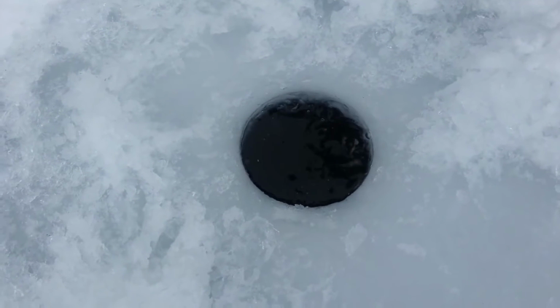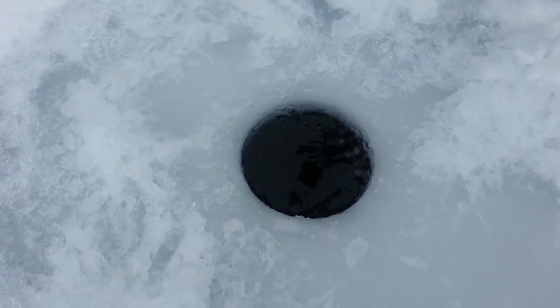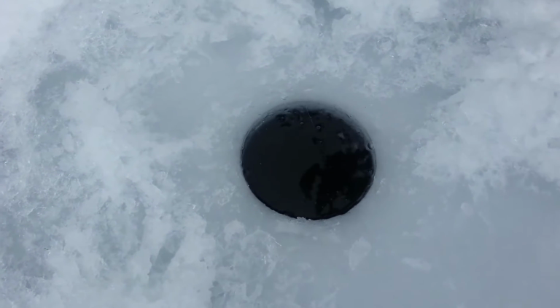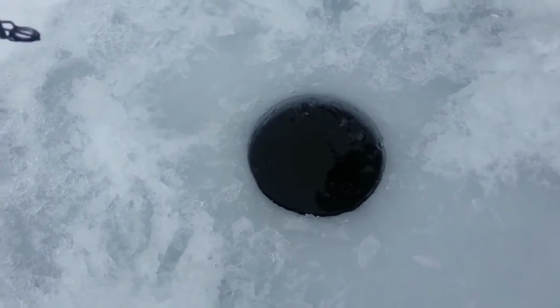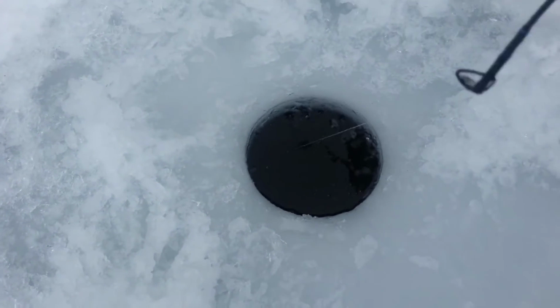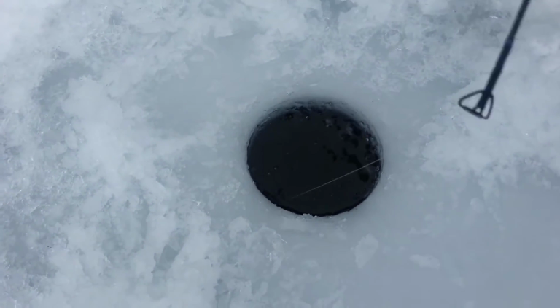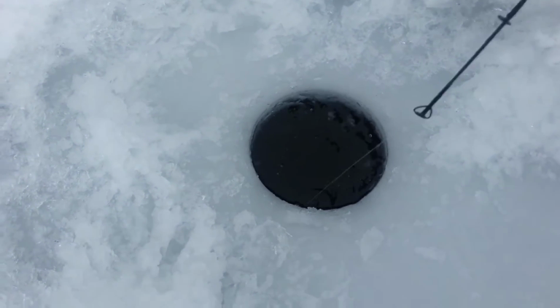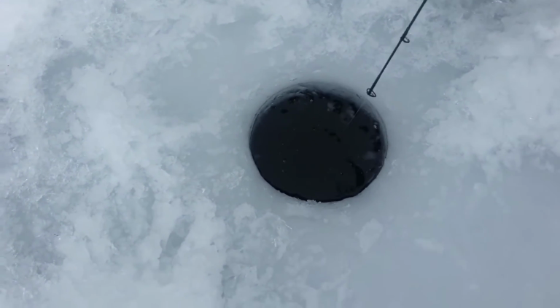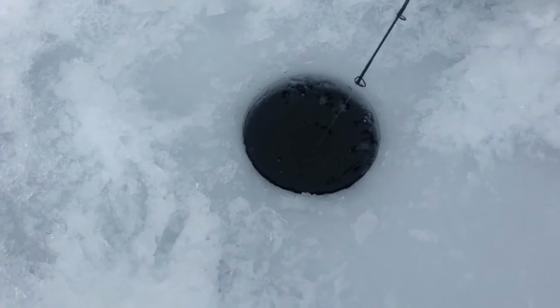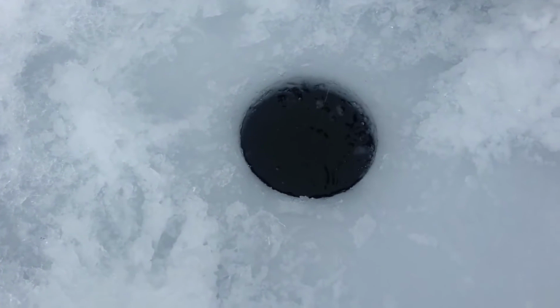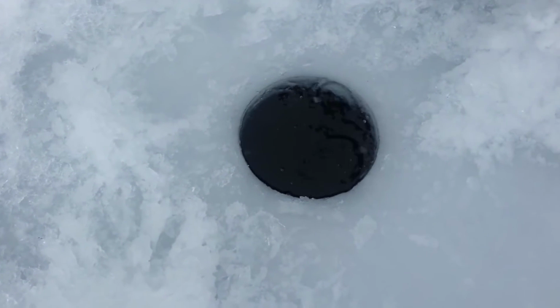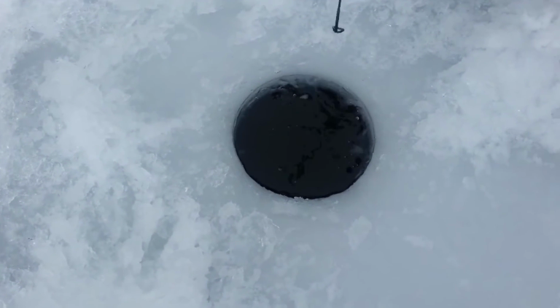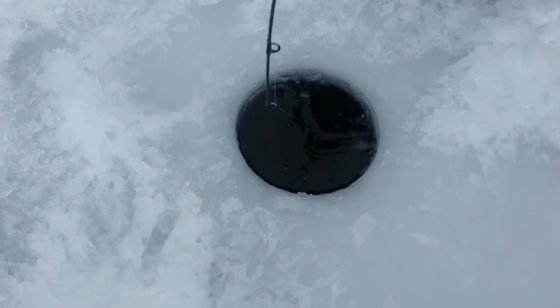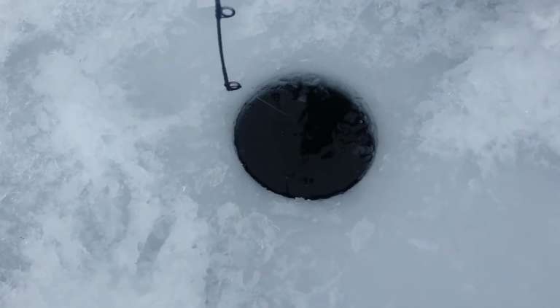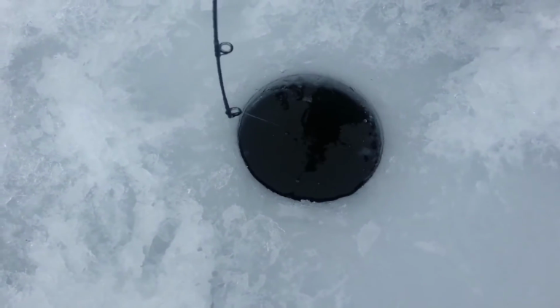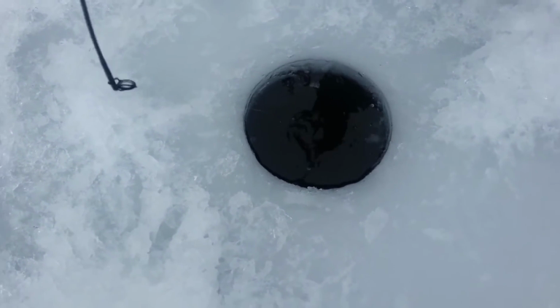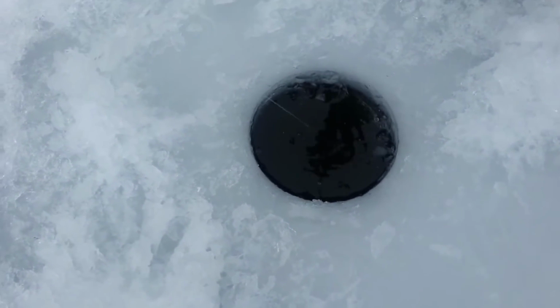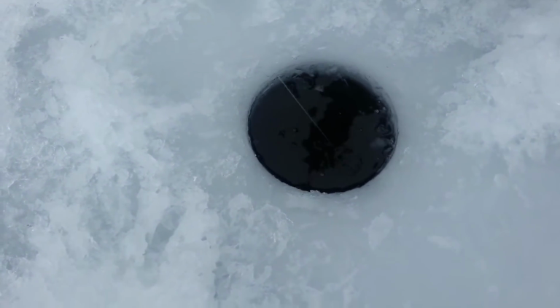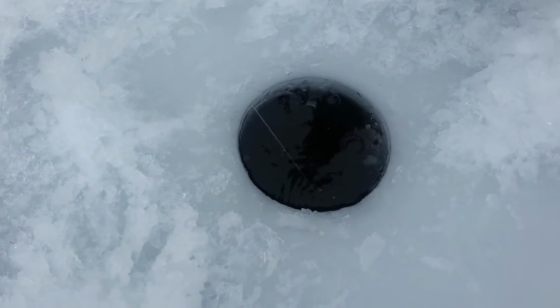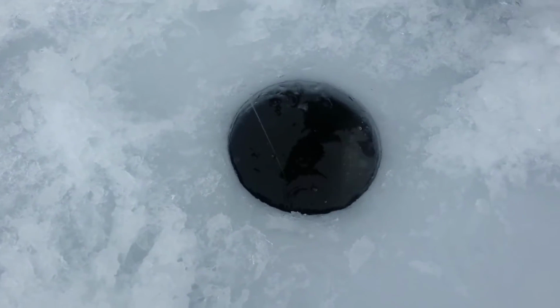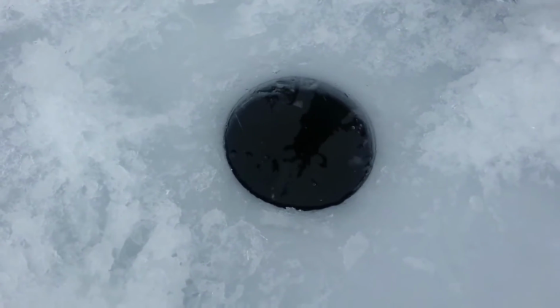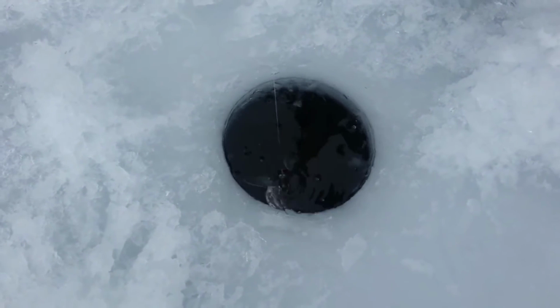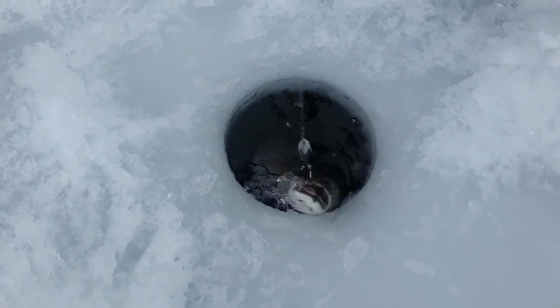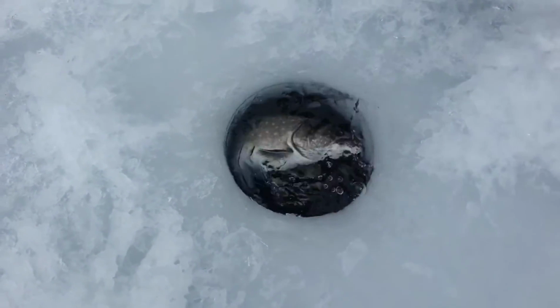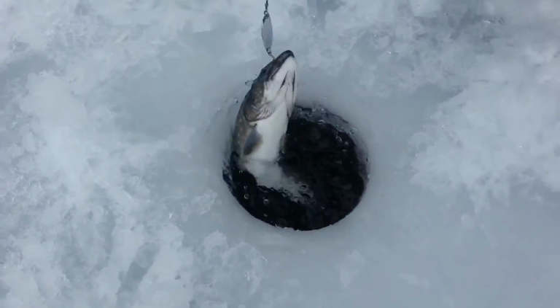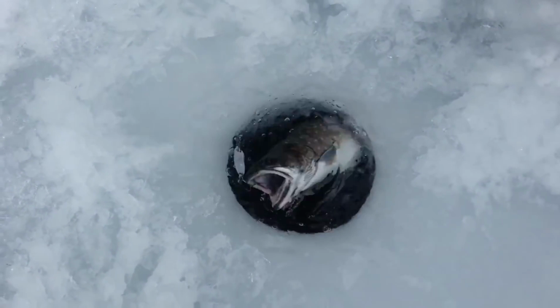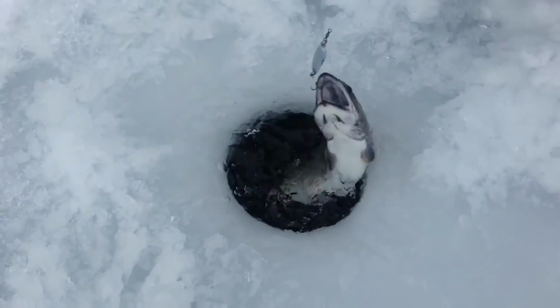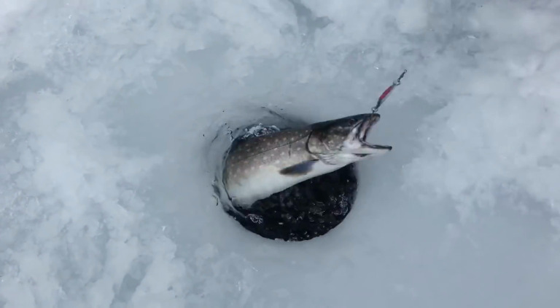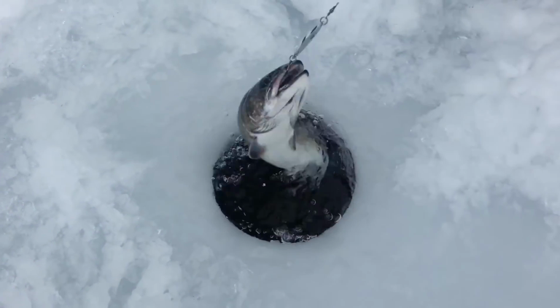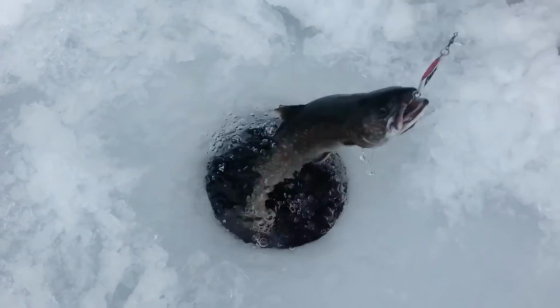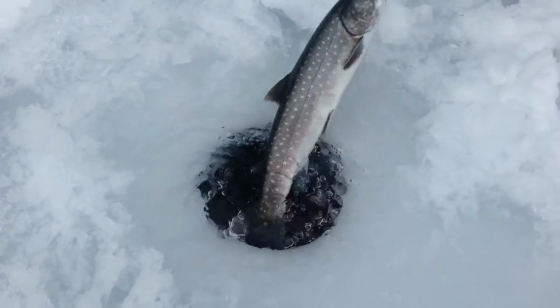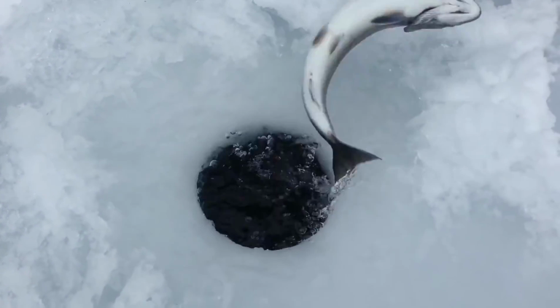It's just doing circles on the ice. Come on now, put your head up baby, put your head up. There we go — beautiful bull trout, come on in there.